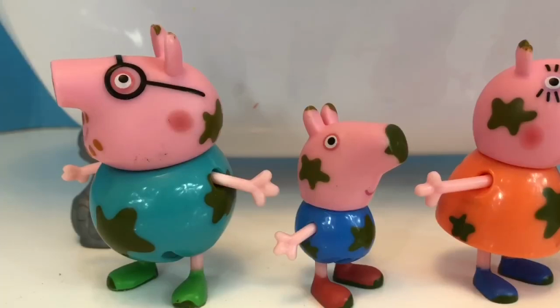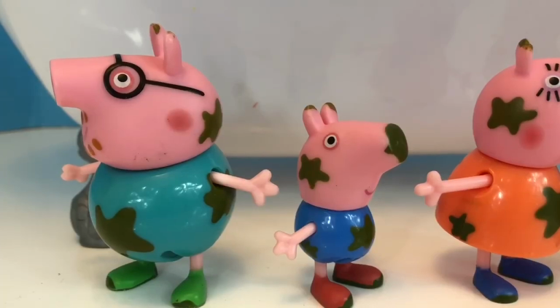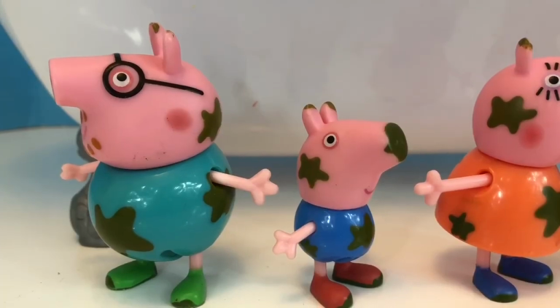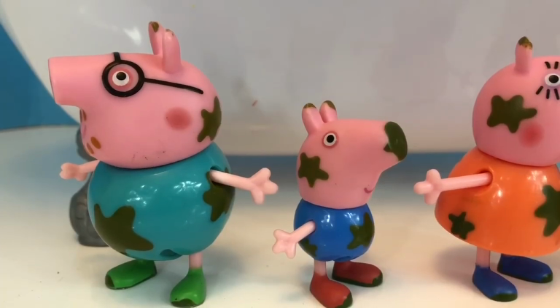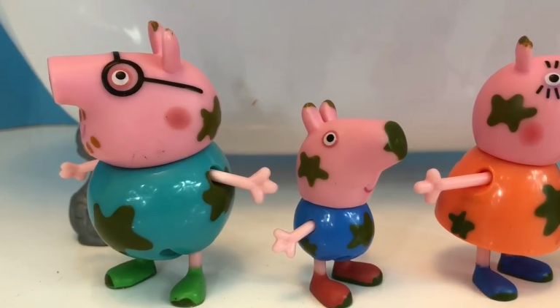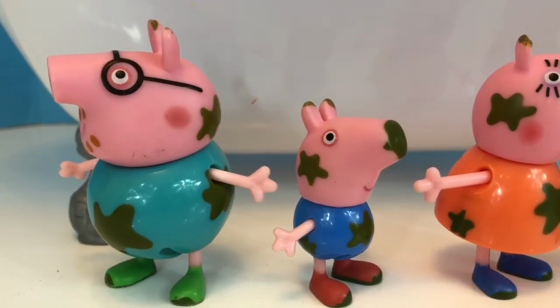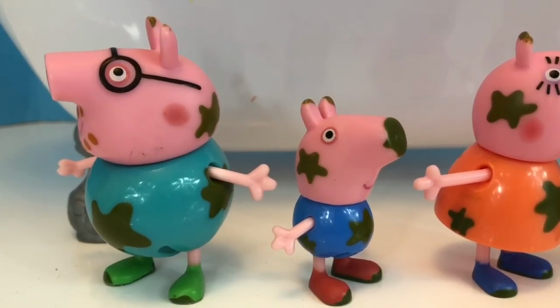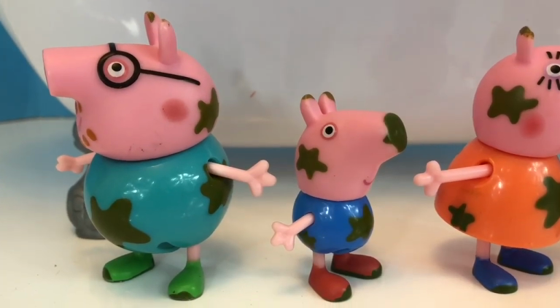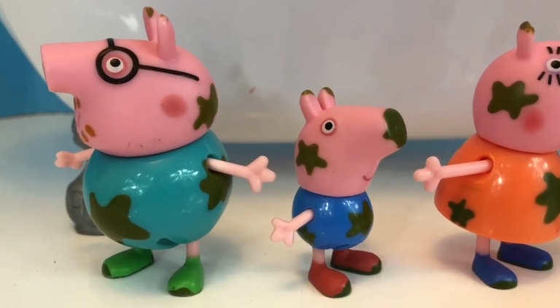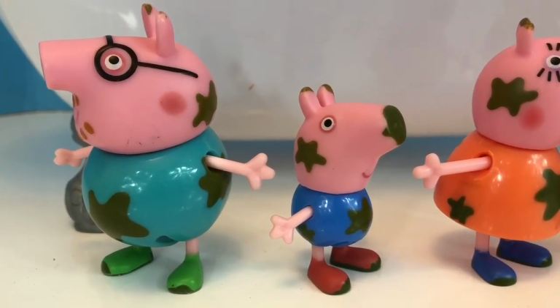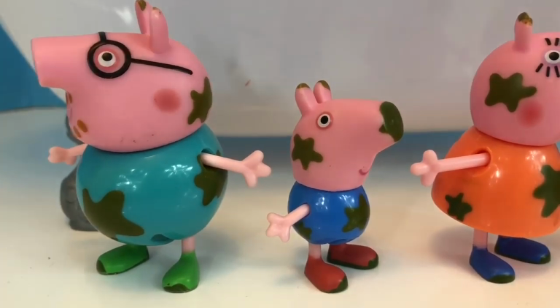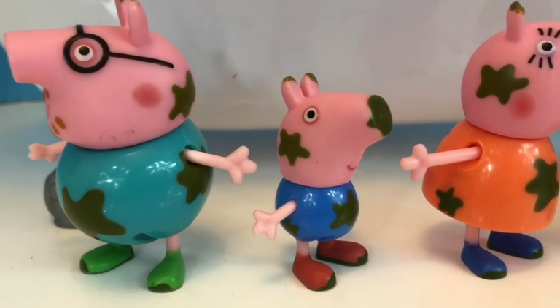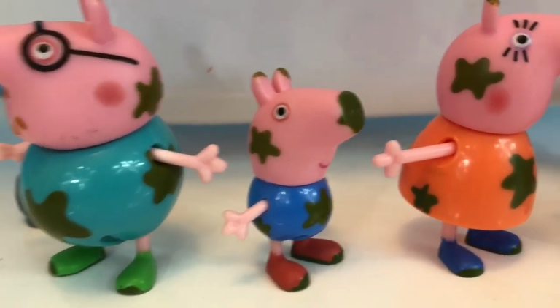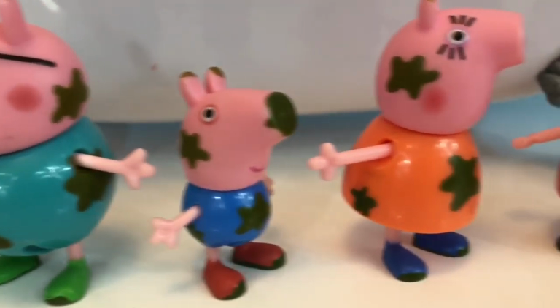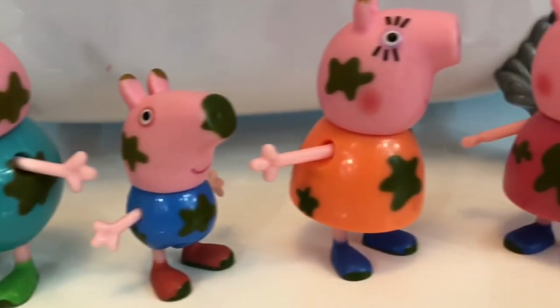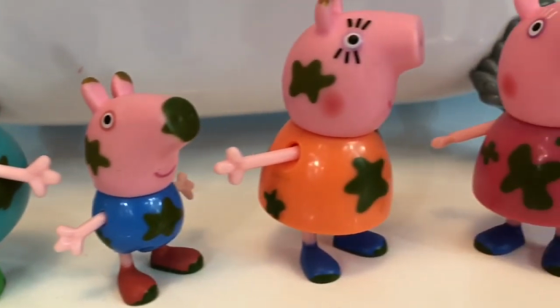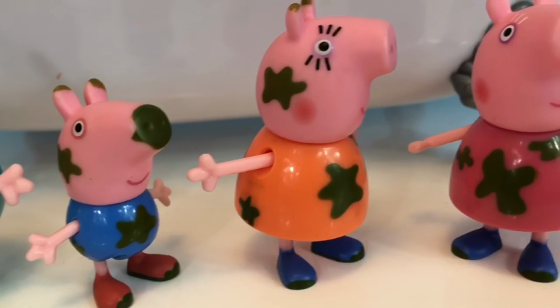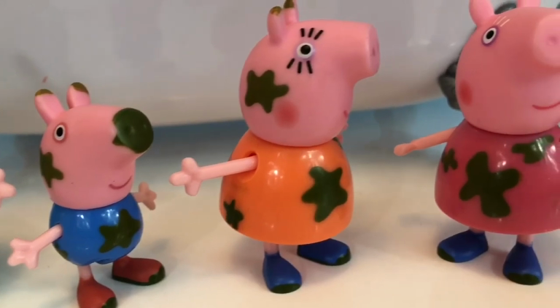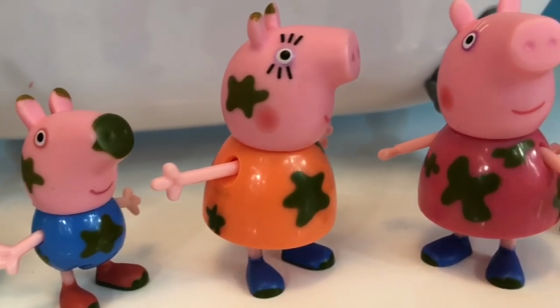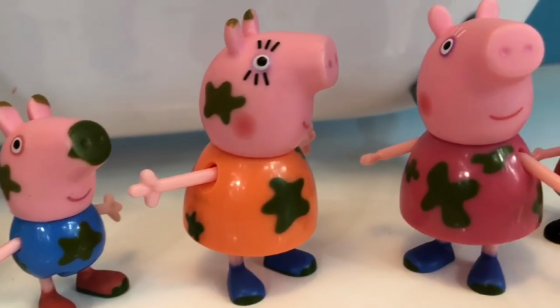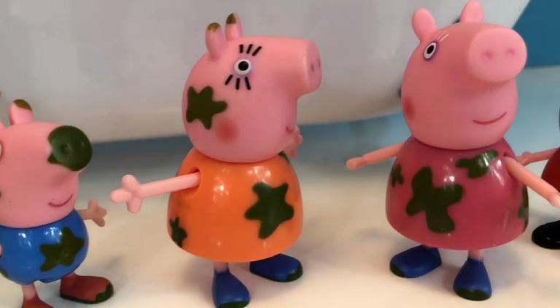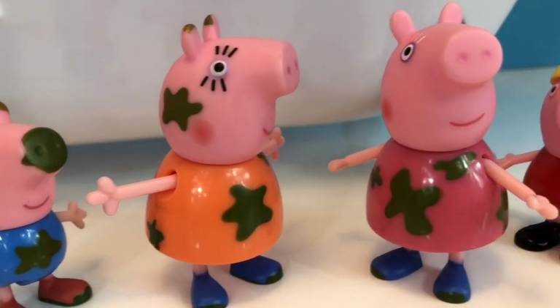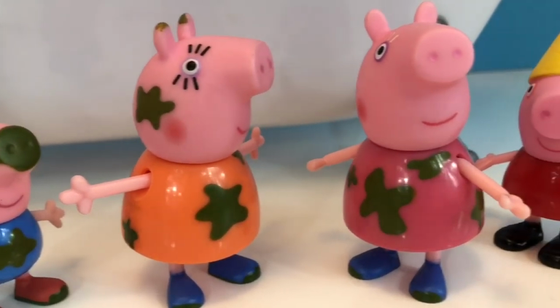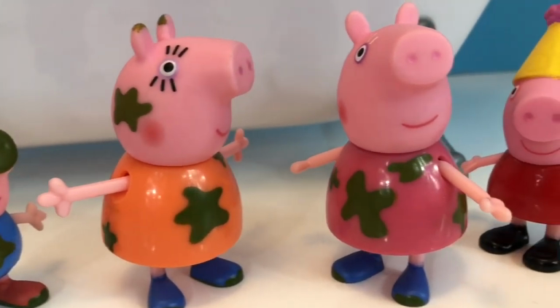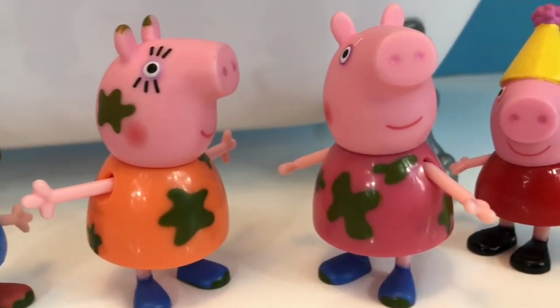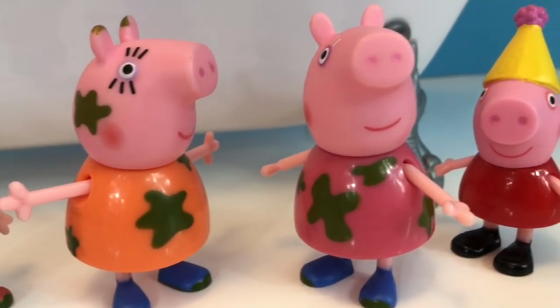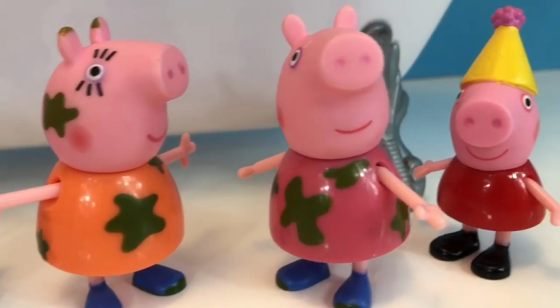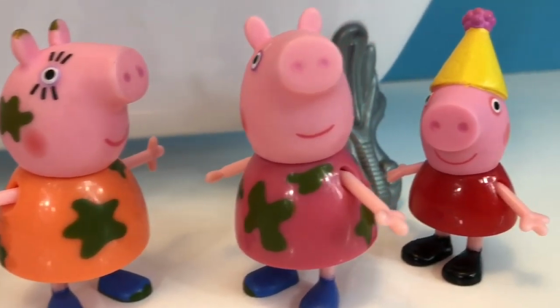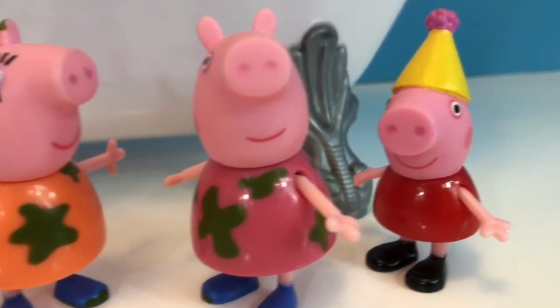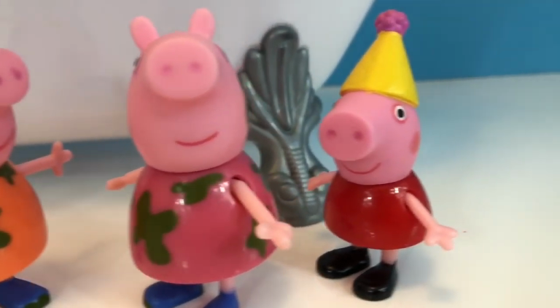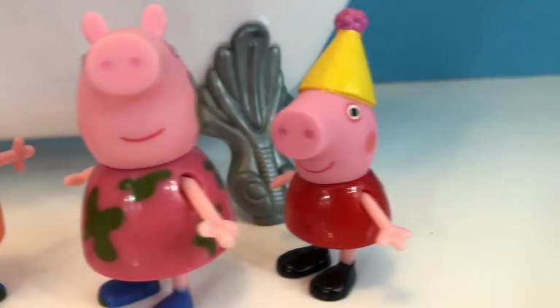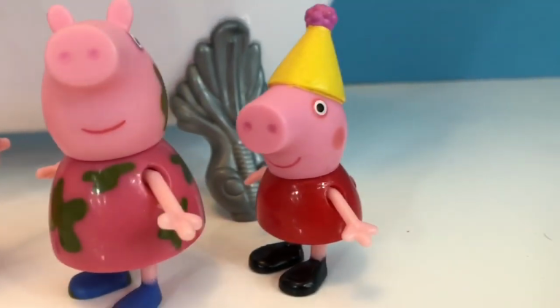Hello and welcome to Tiny Treasures. Once again, the Peppa Pig family is all muddy from jumping in muddy puddles. That's what pigs love to do.